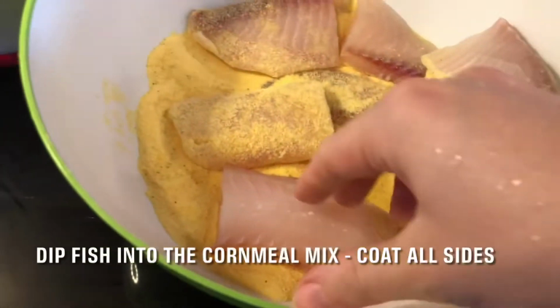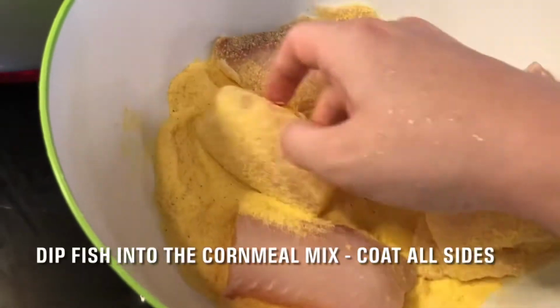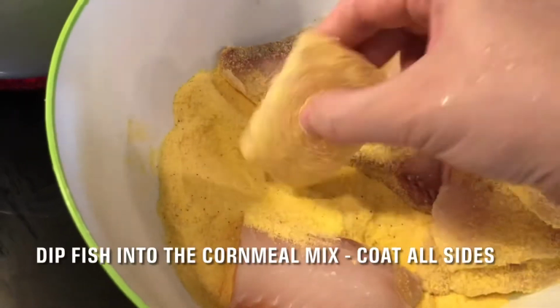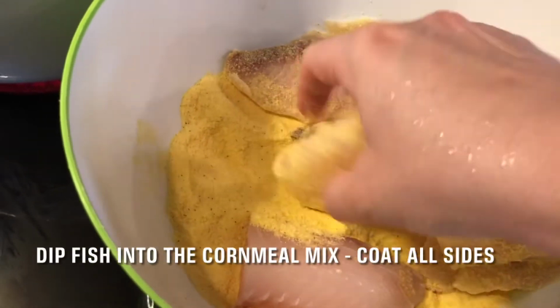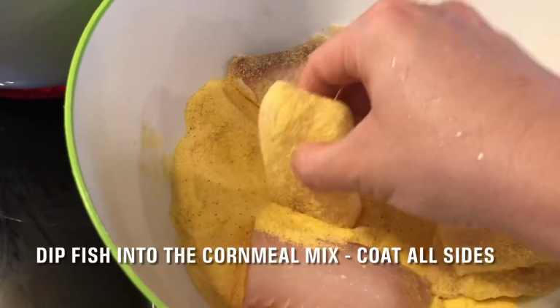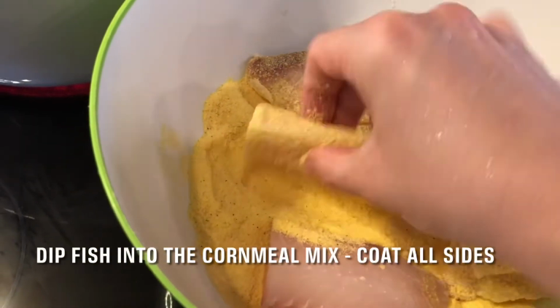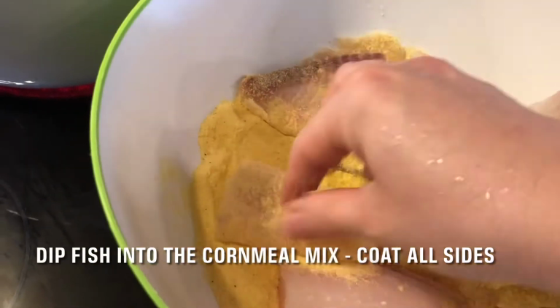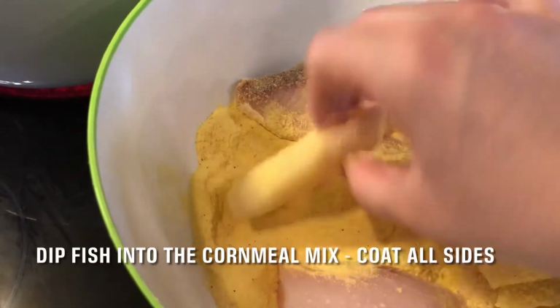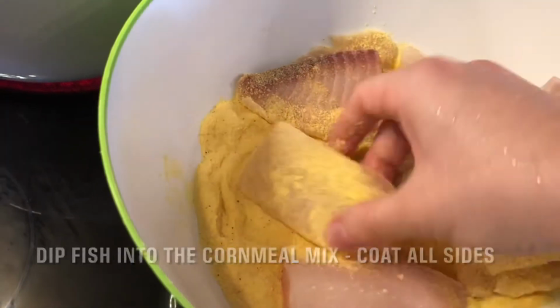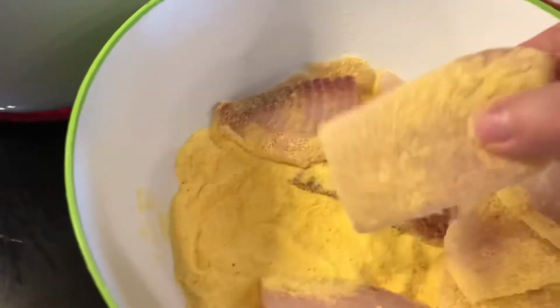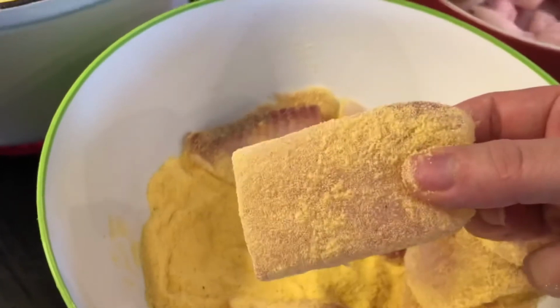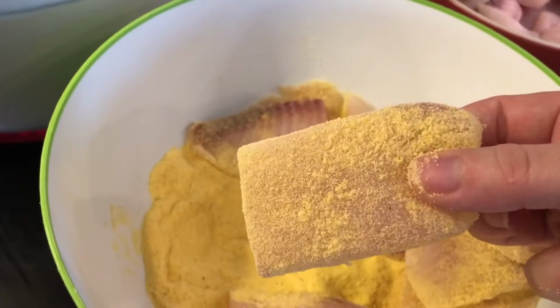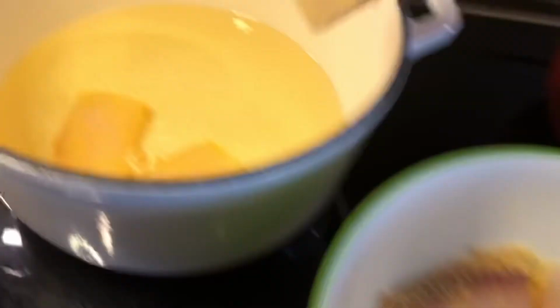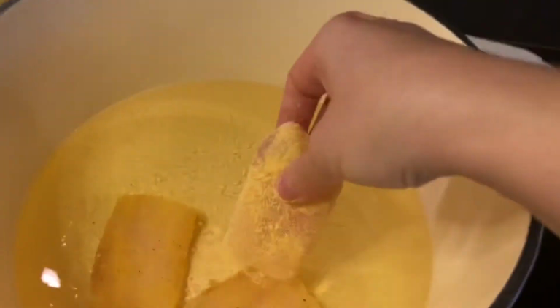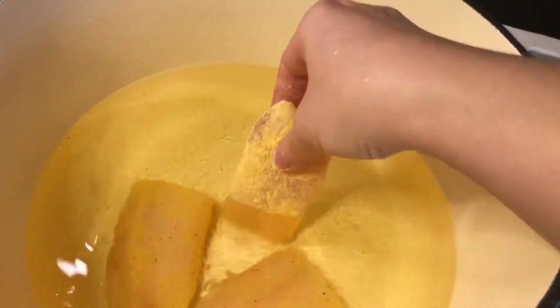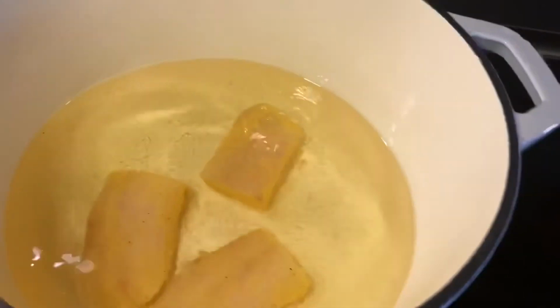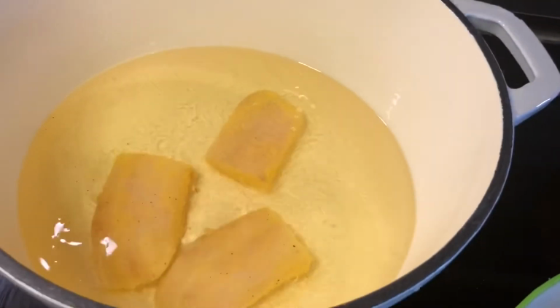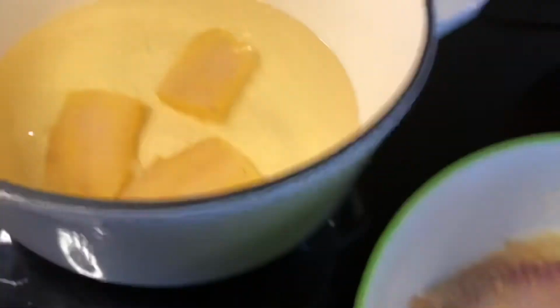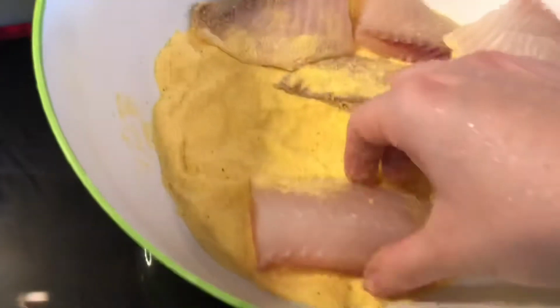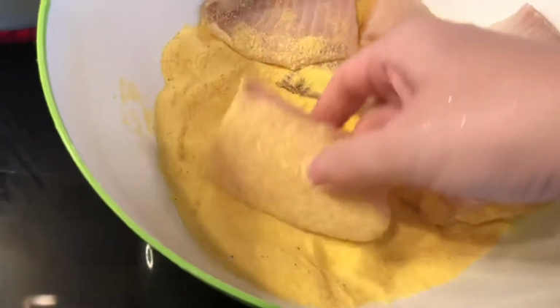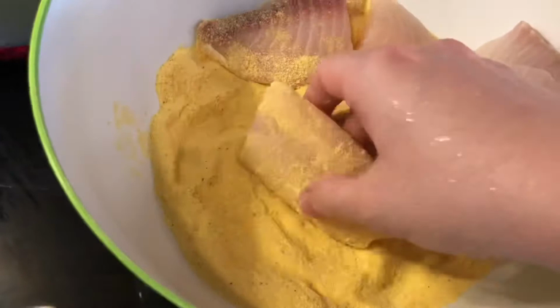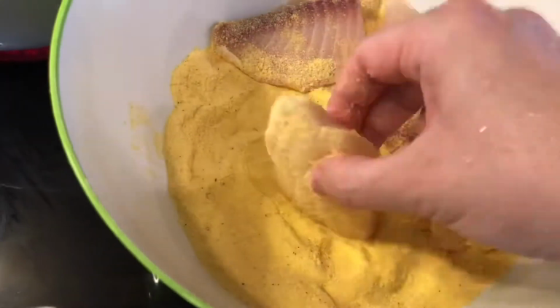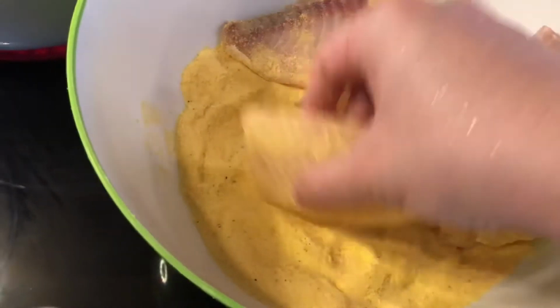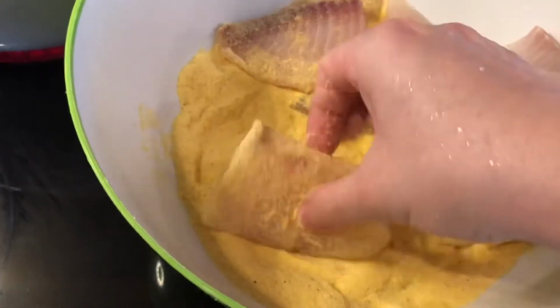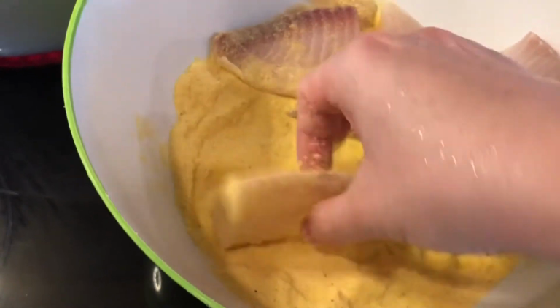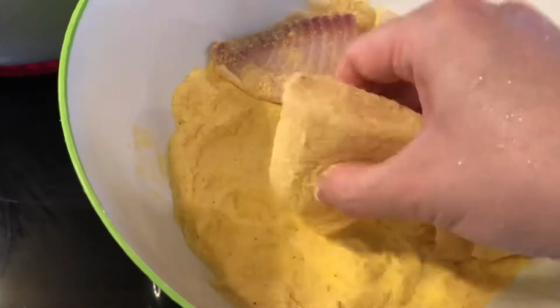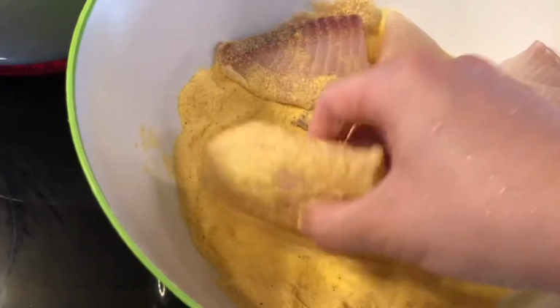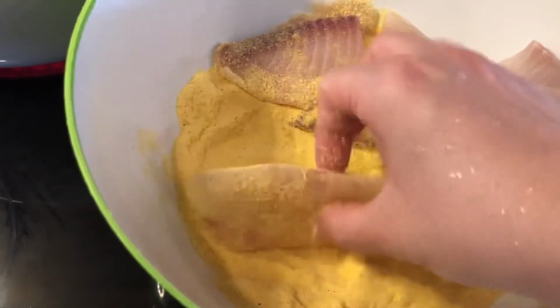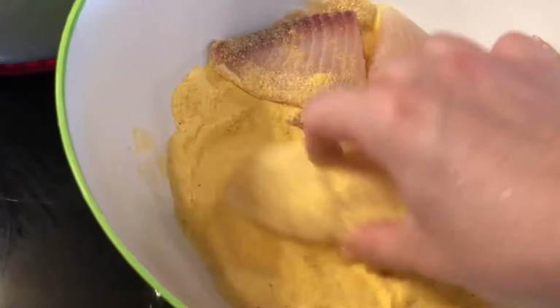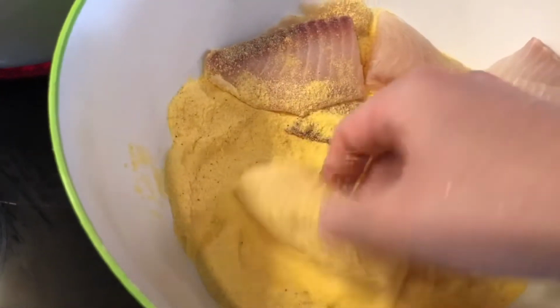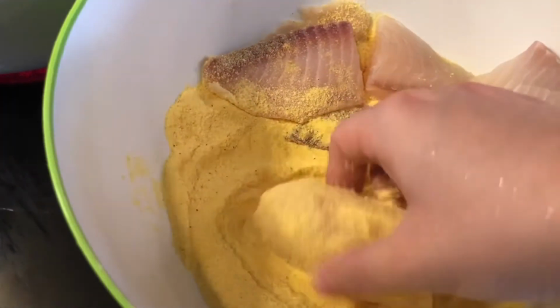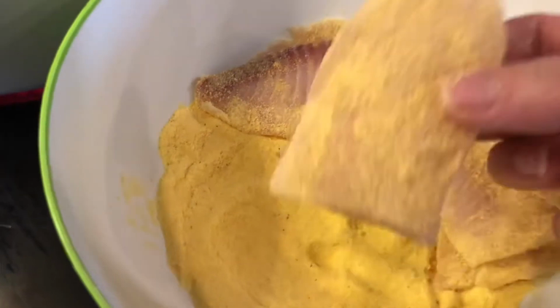Coat each piece of fish with cornmeal, making sure each part is covered. Then put the fish in the oil very carefully. Continue to add more fish until the bottom of the frying pan is covered. In my case, I had 8 pieces.